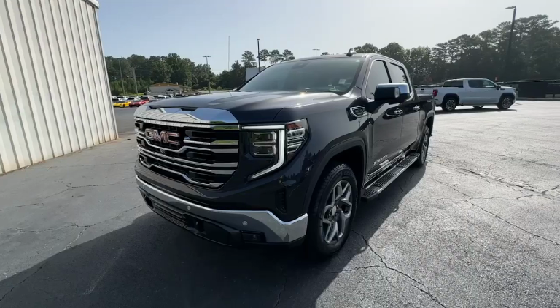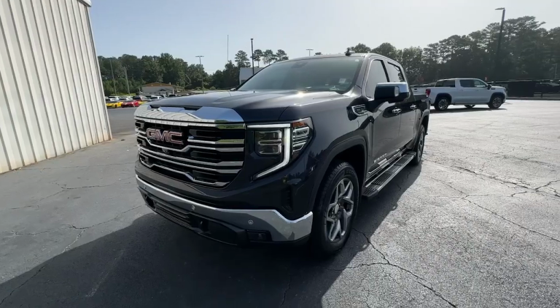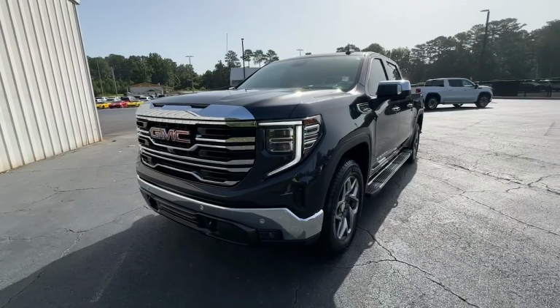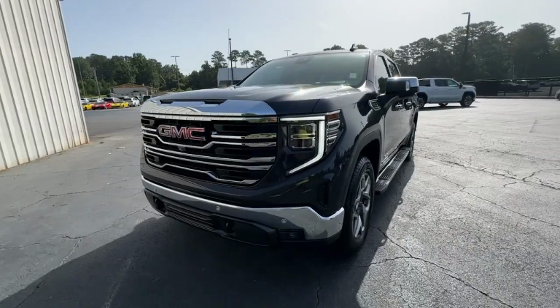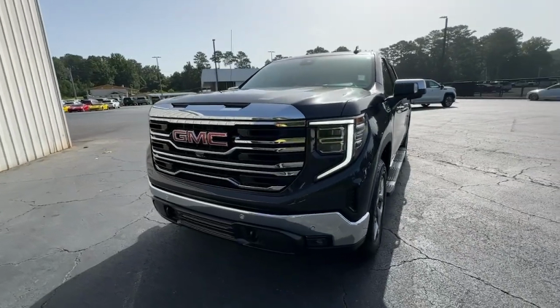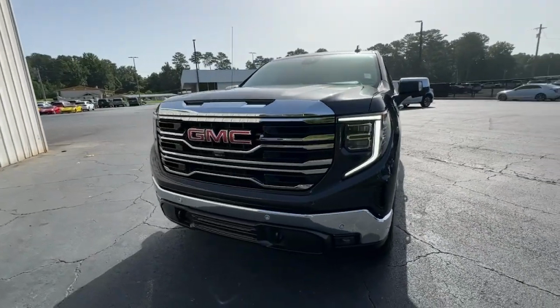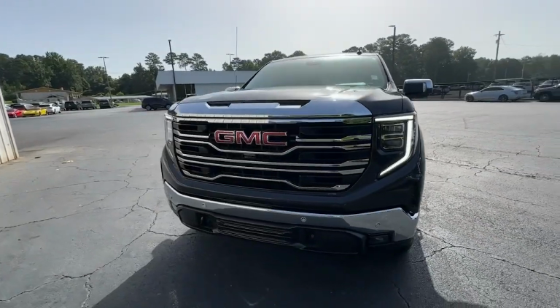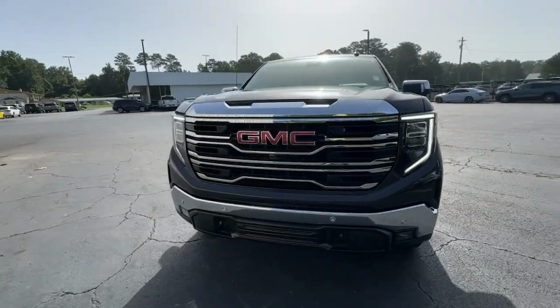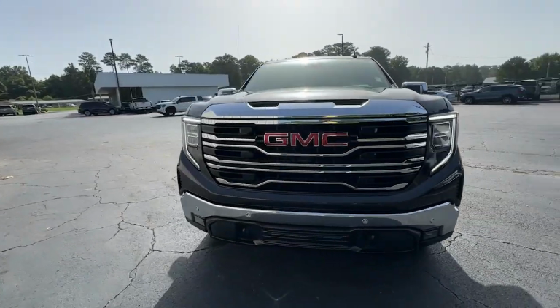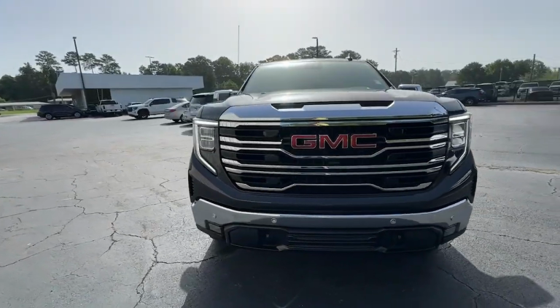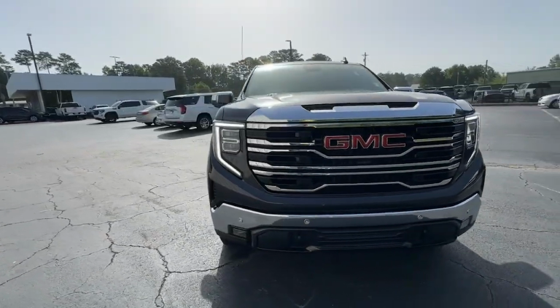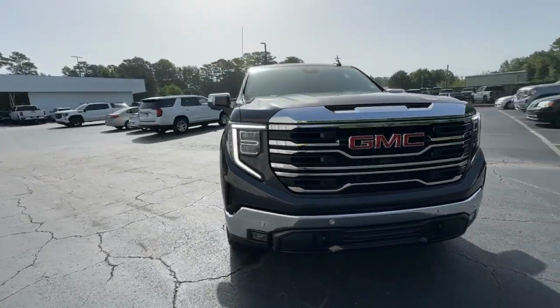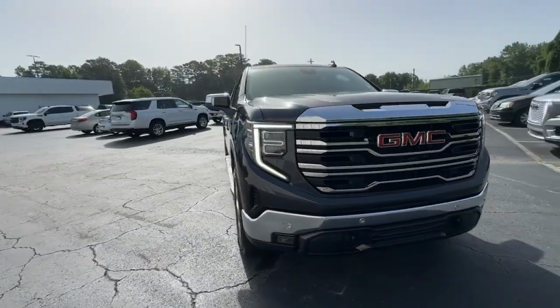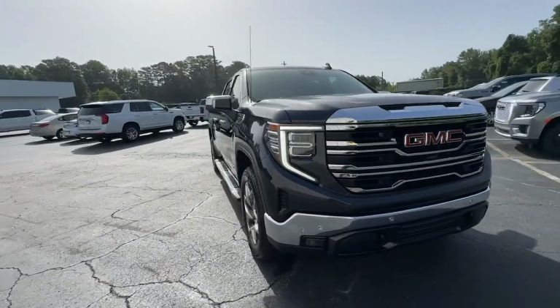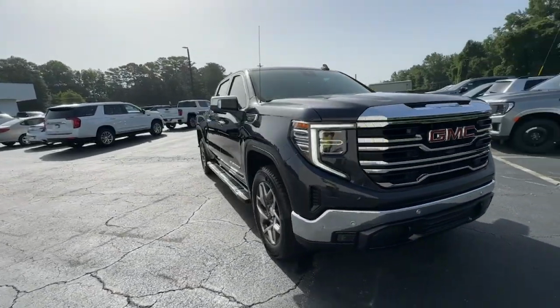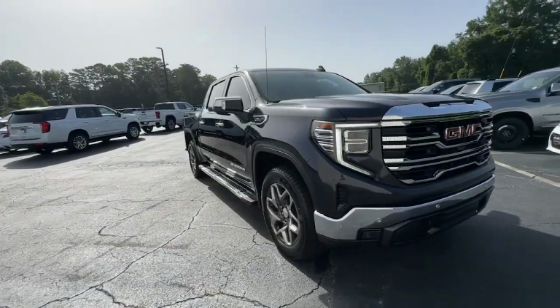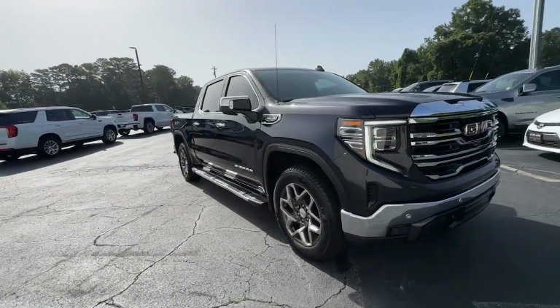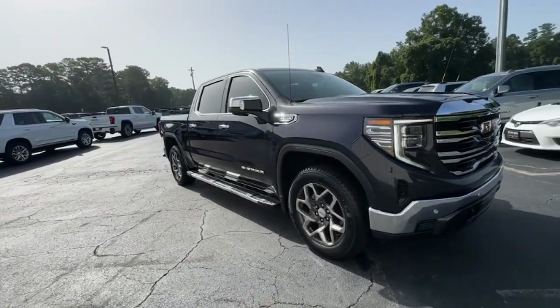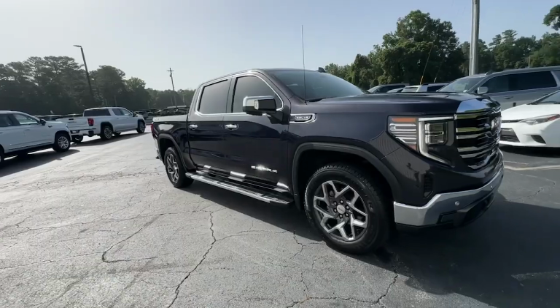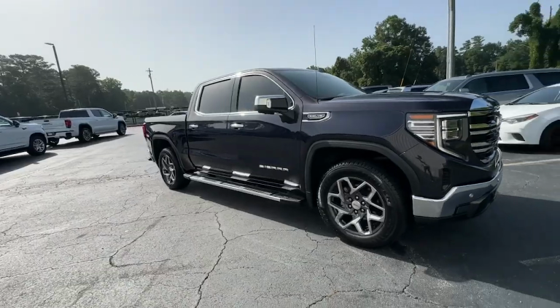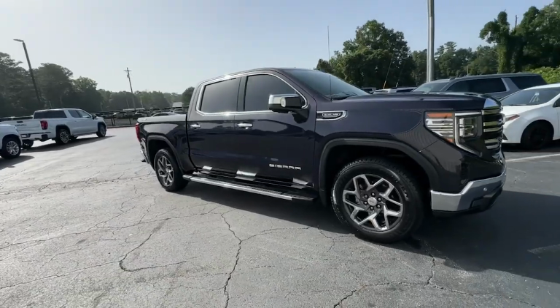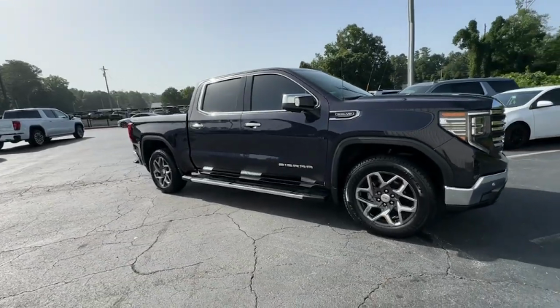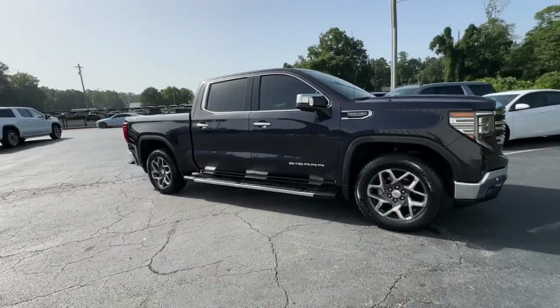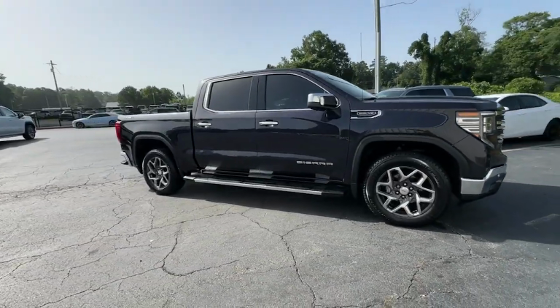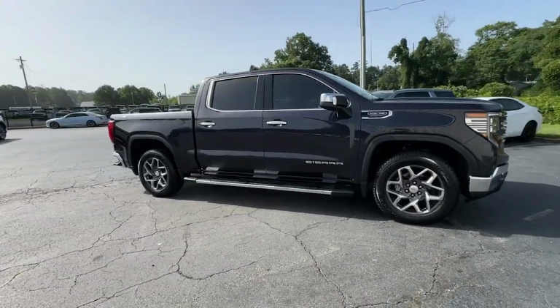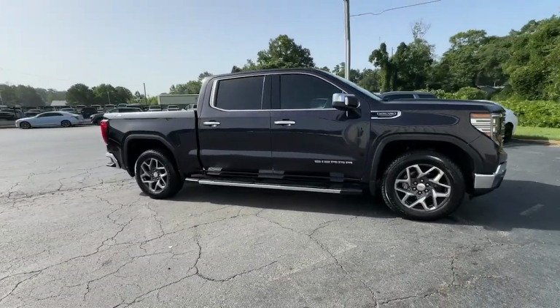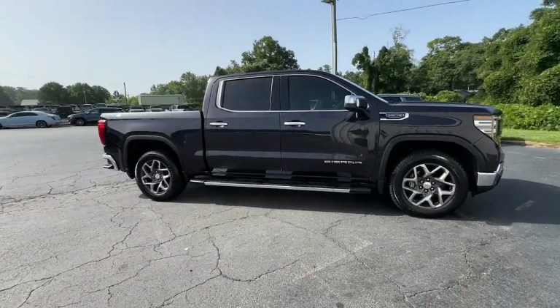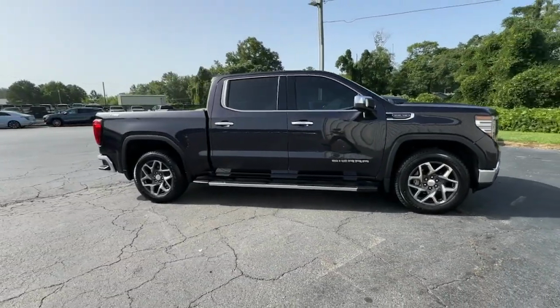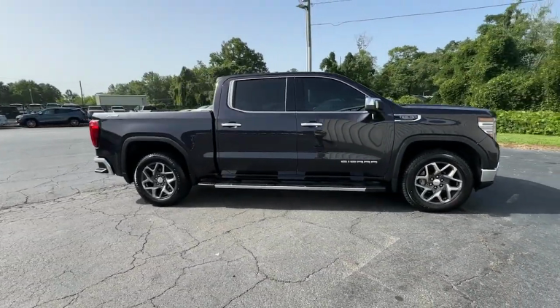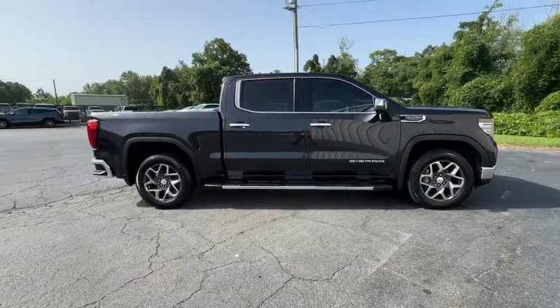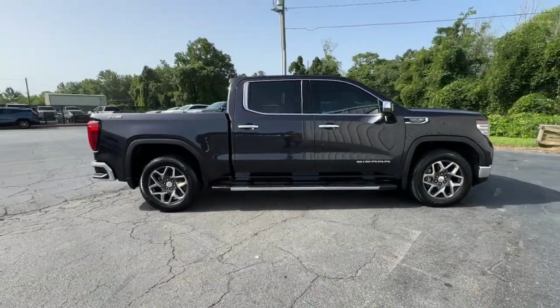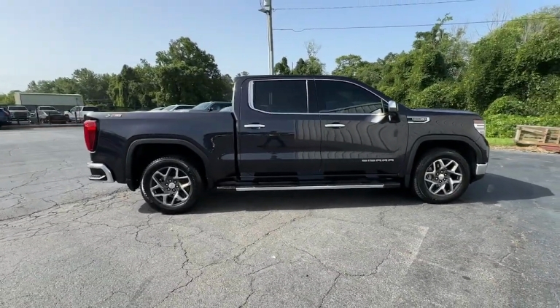Go home happy with the 2022 GMC Sierra. This vehicle is an outstanding buy with fewer than 70,000 miles on the odometer.